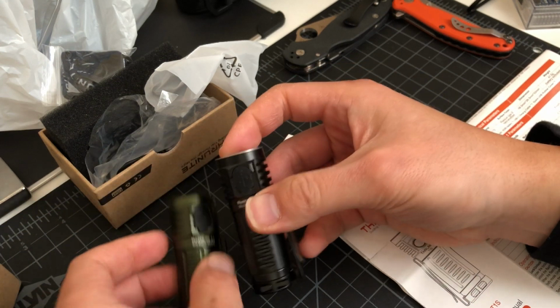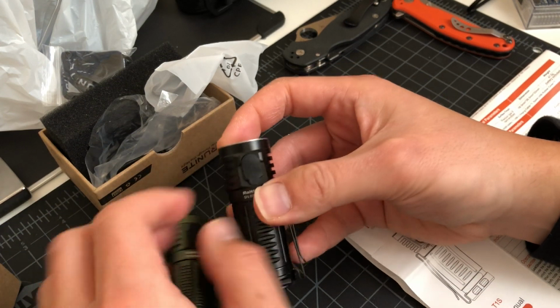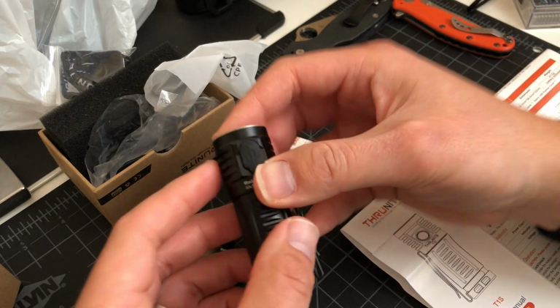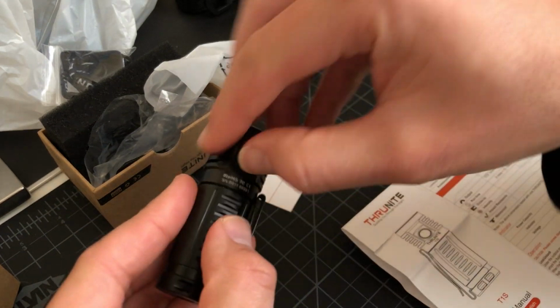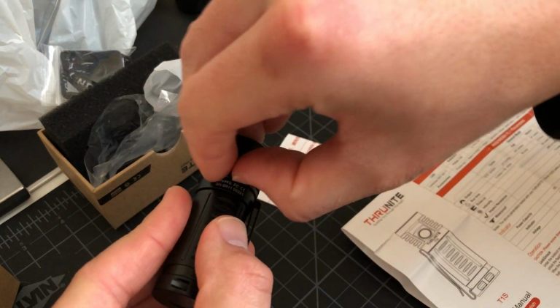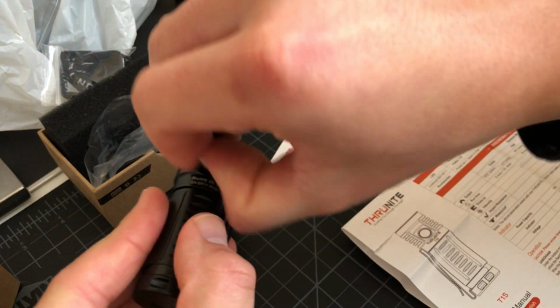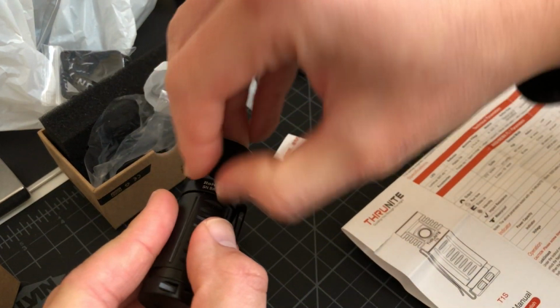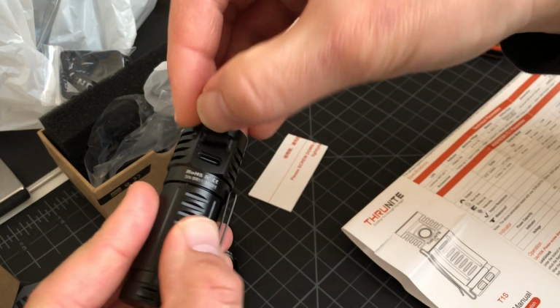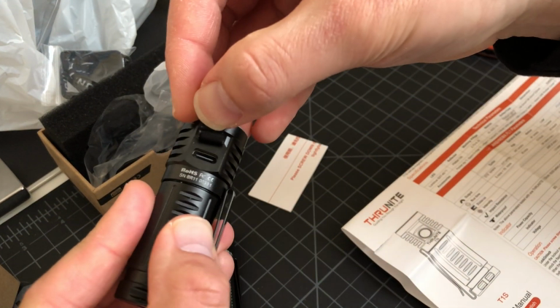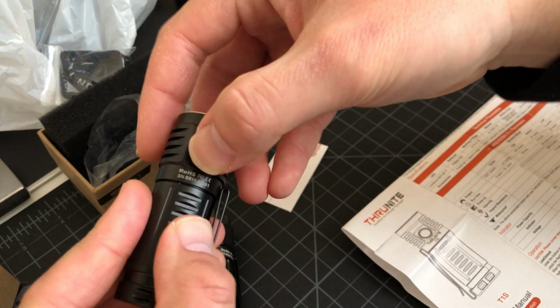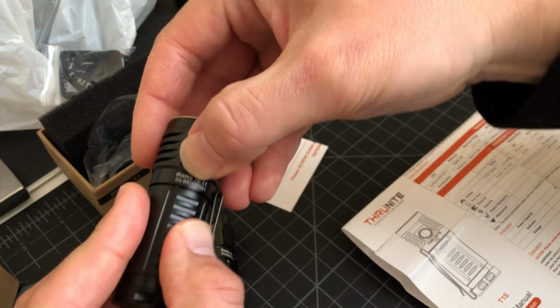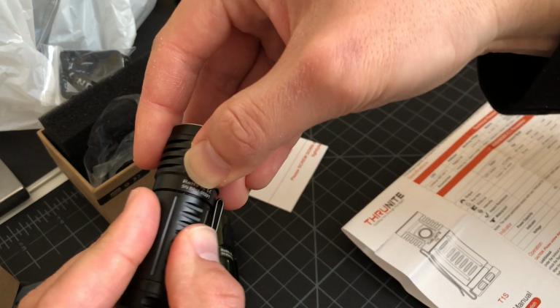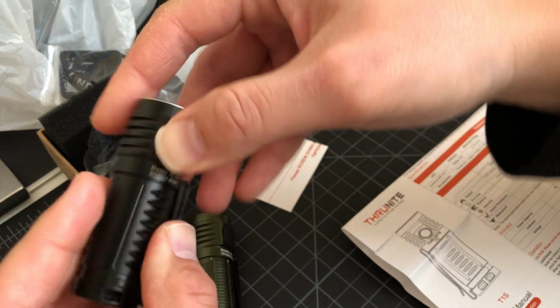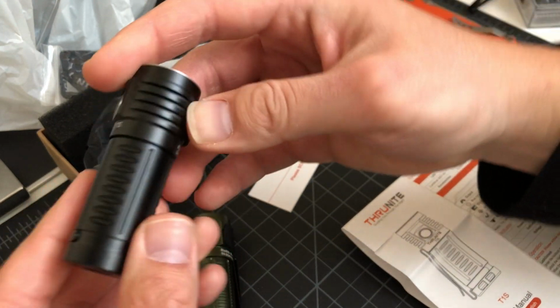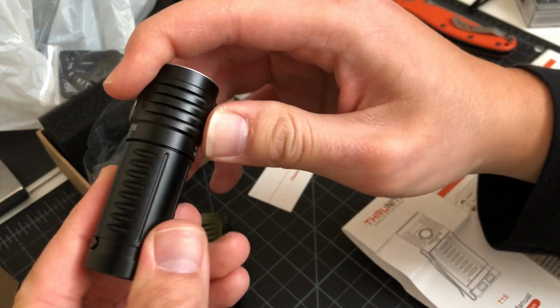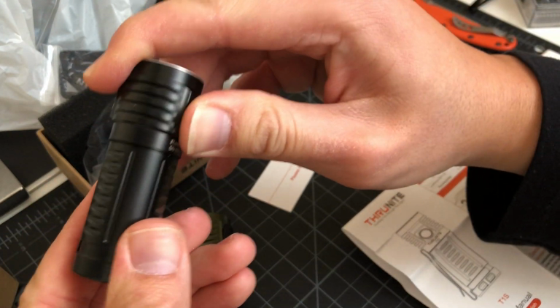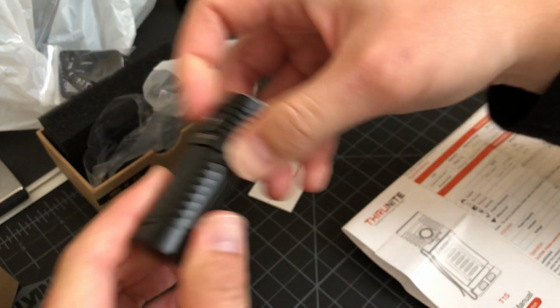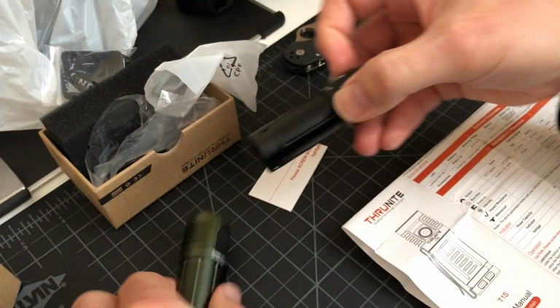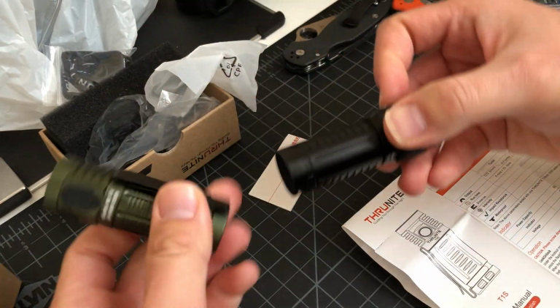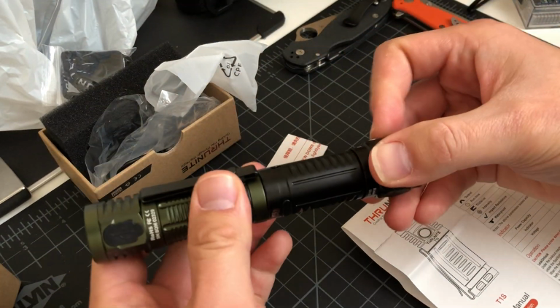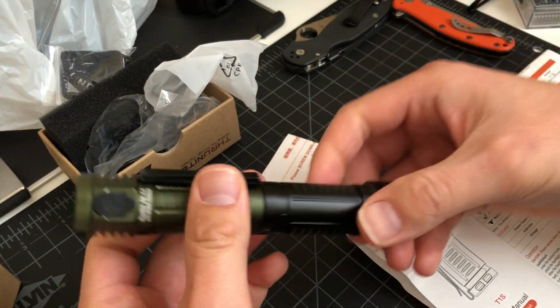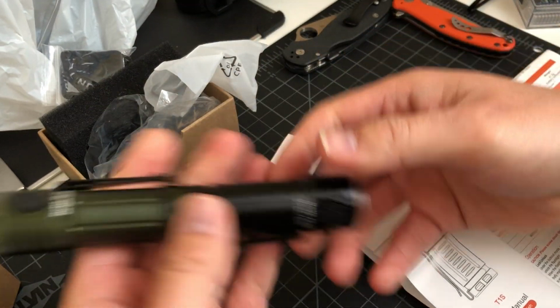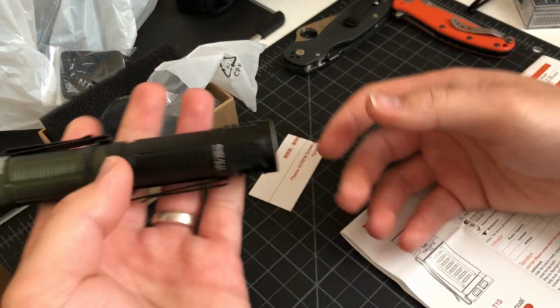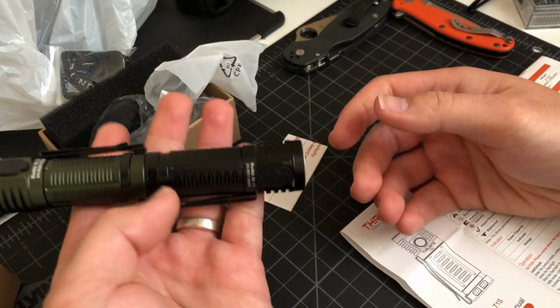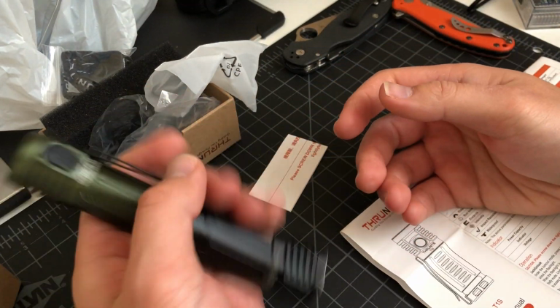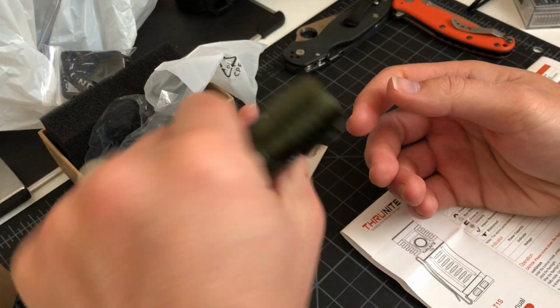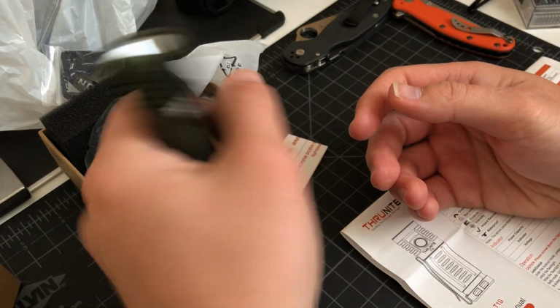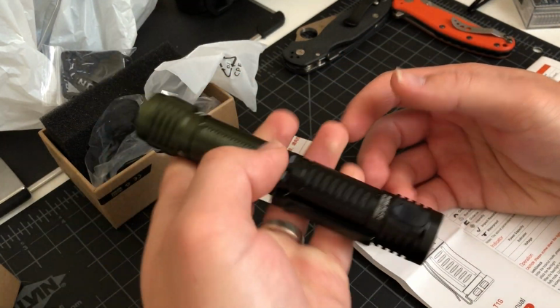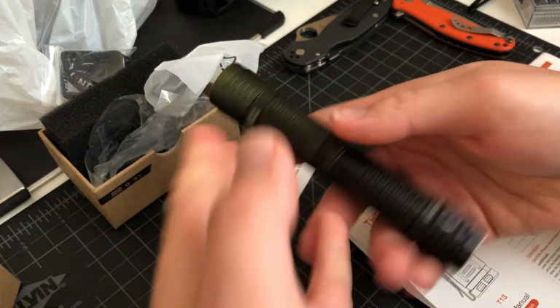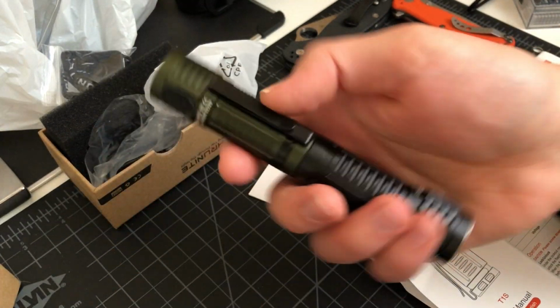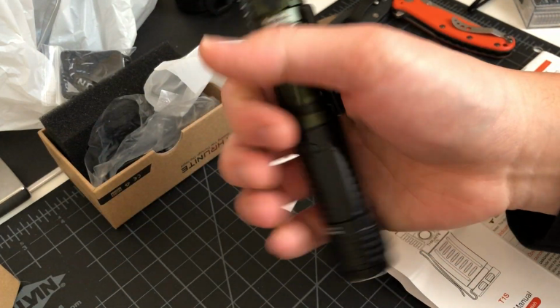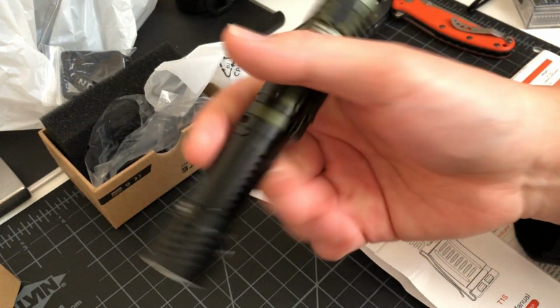I didn't show the charging port yet — there you go. They're magnetic, so you can attach them.